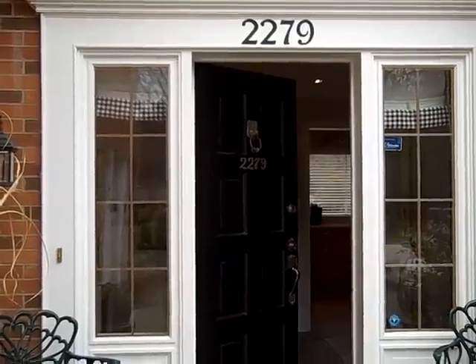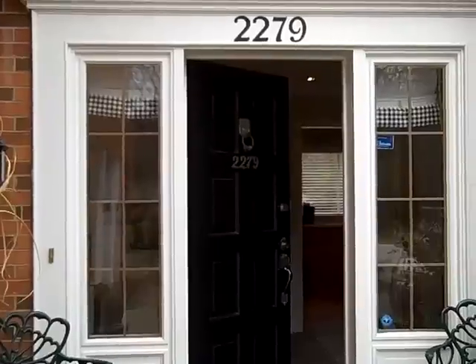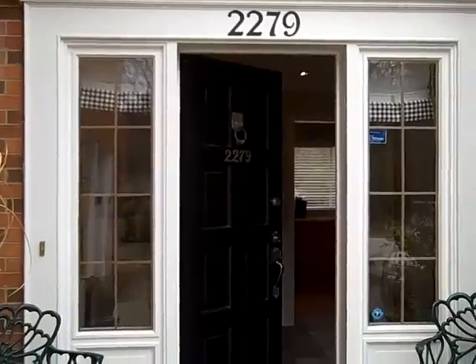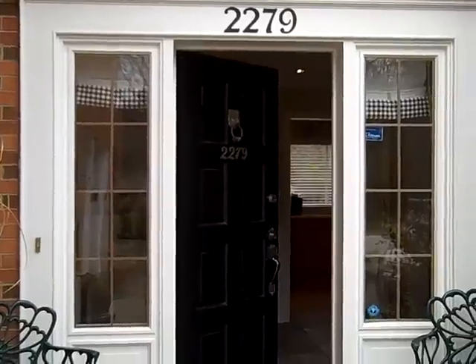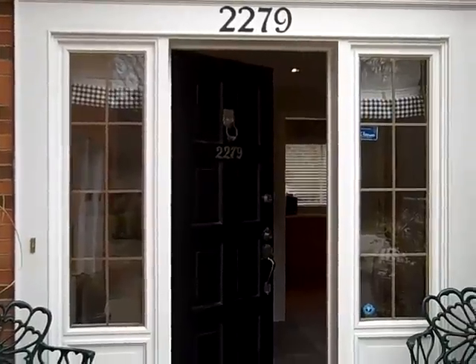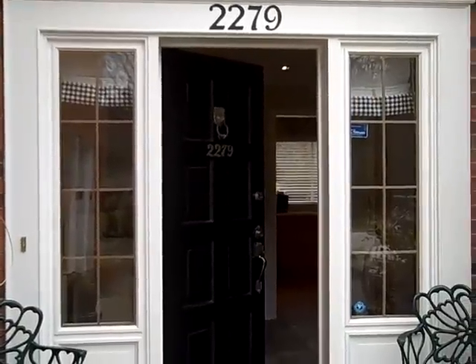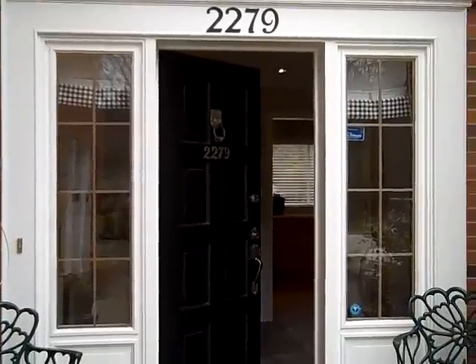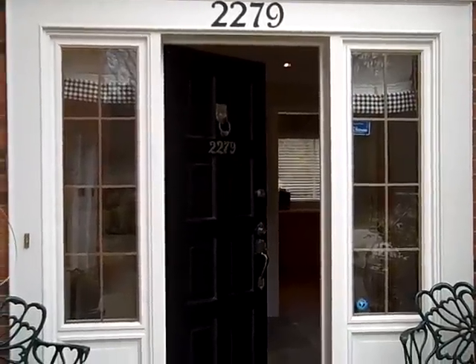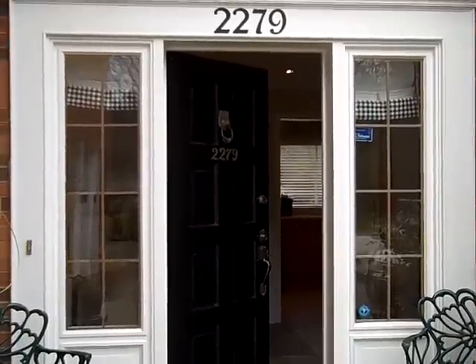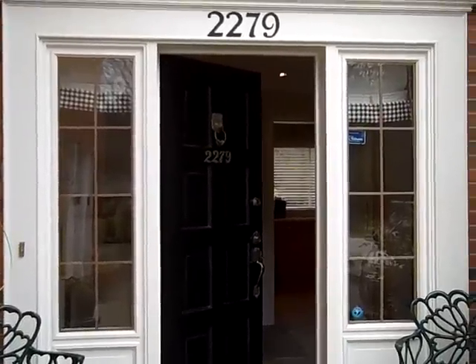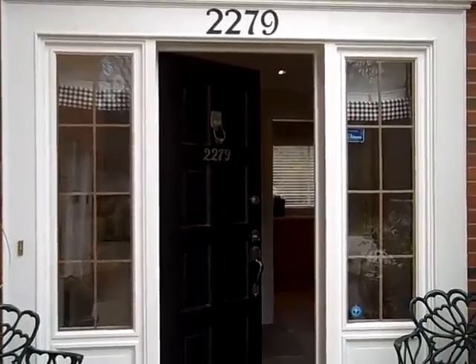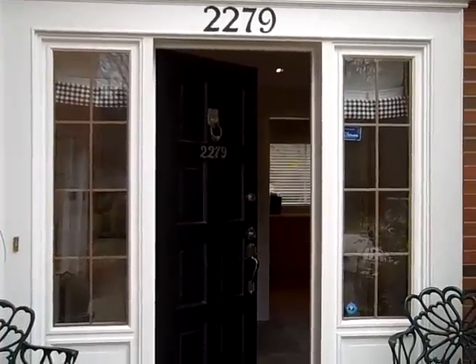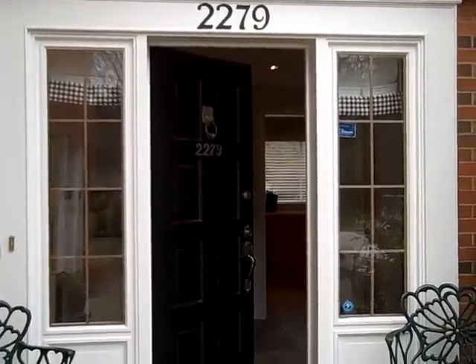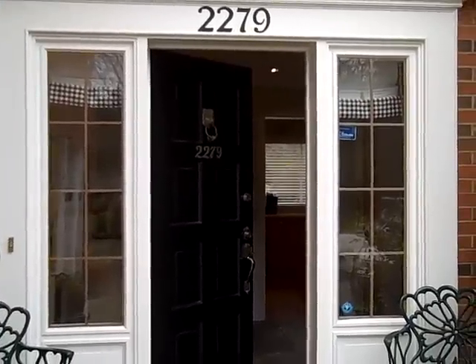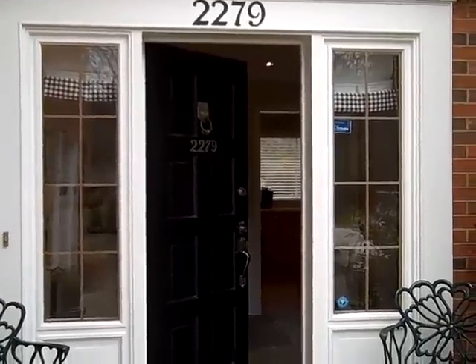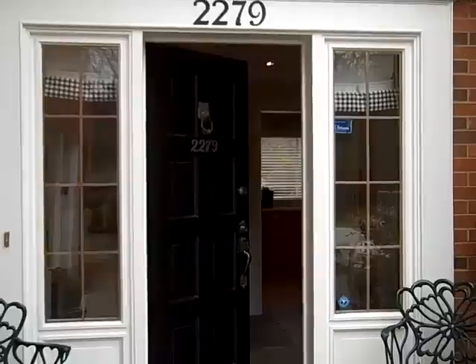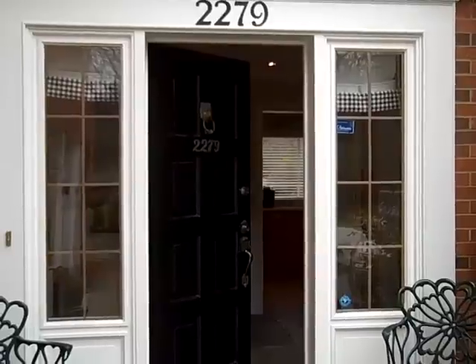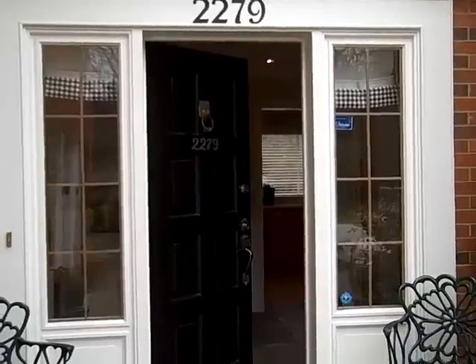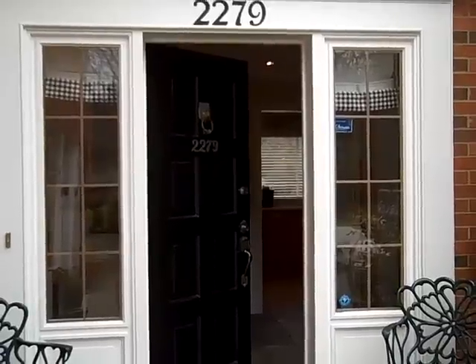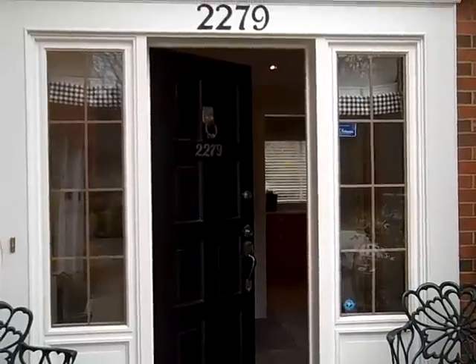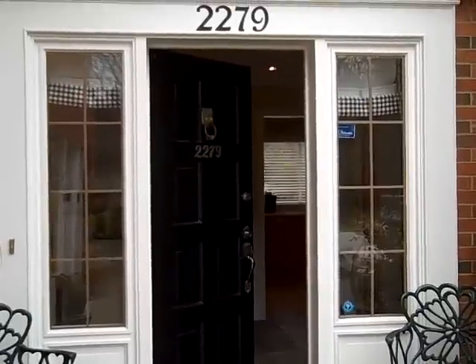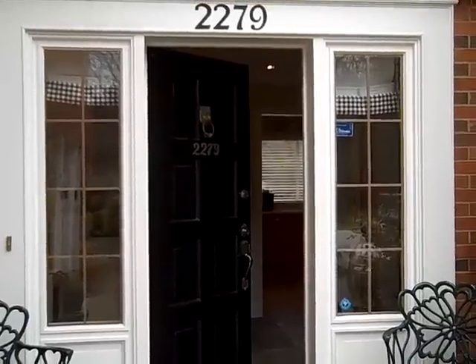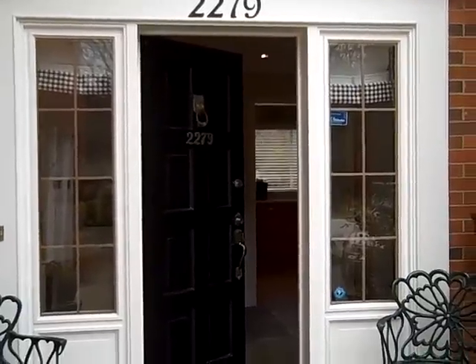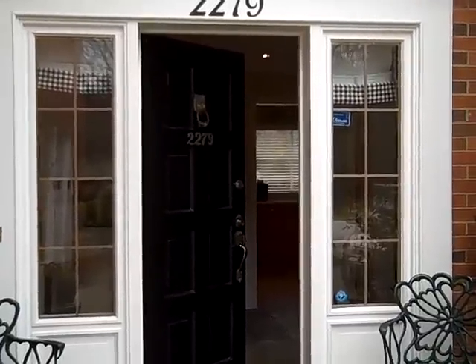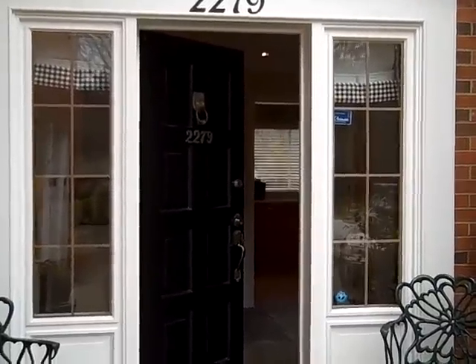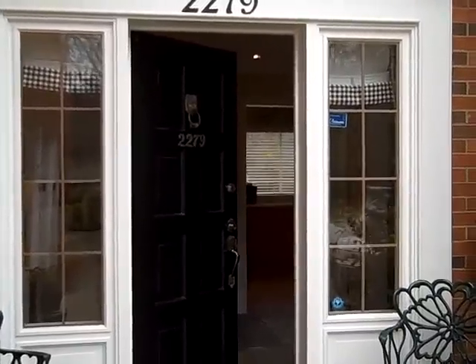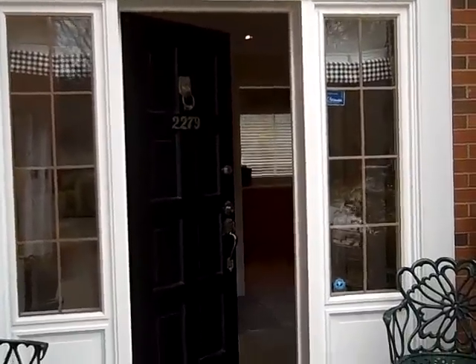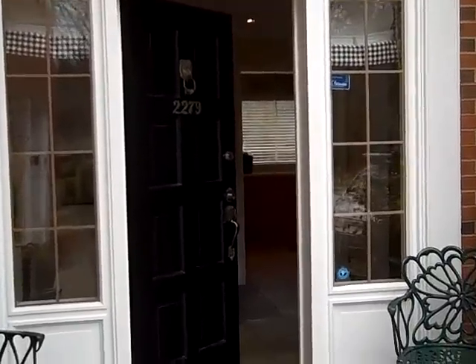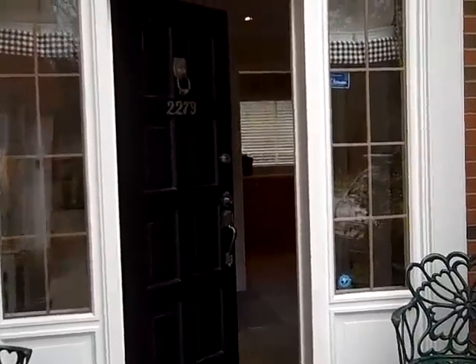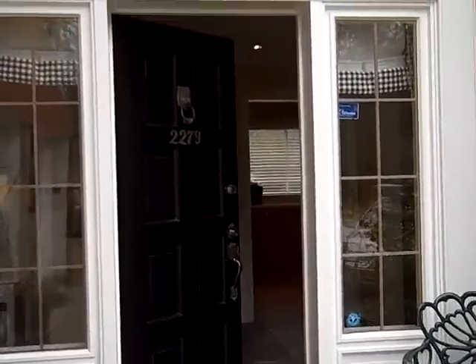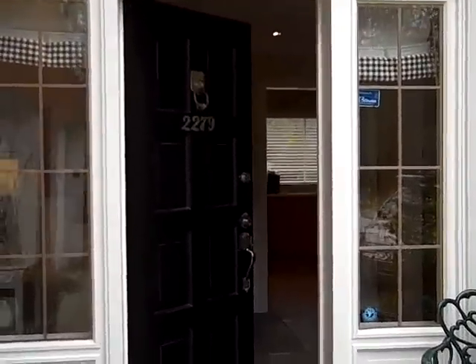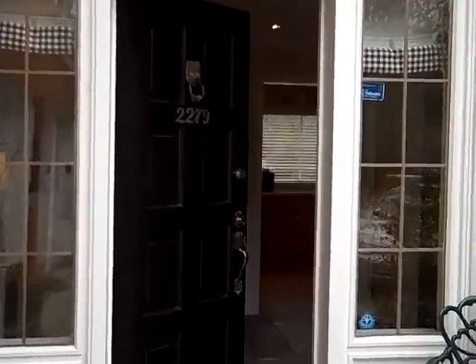Hi, it's Mark Holmes from RE-MAX, and I'm at 2279 Chardon Meuse, which is a very lovely executive home that I've just listed.